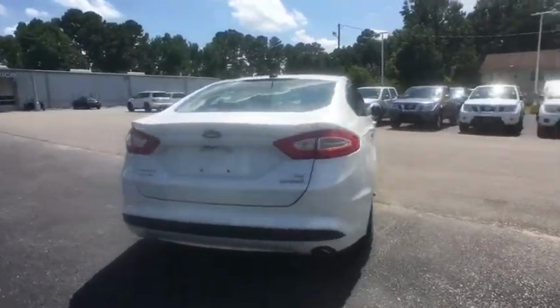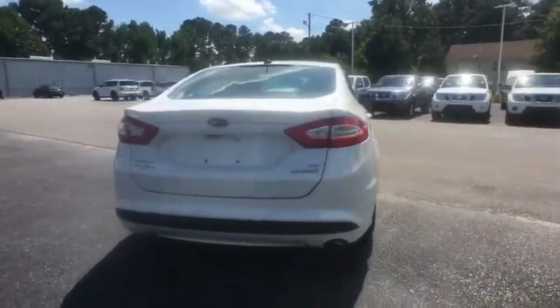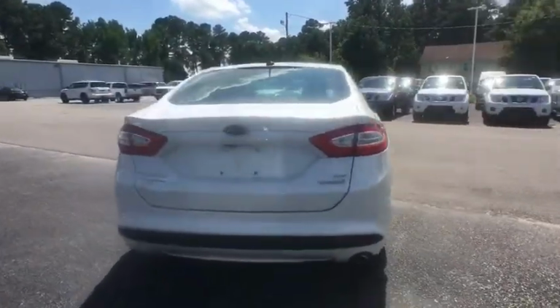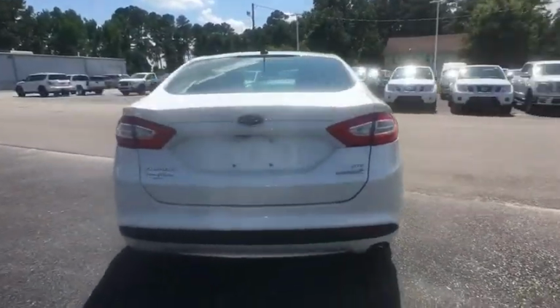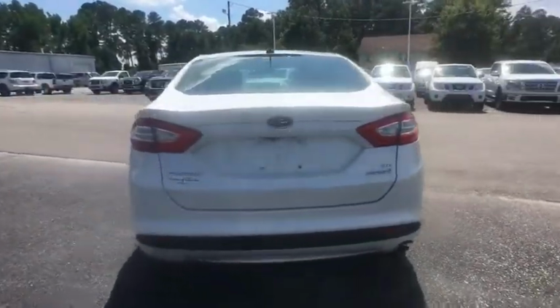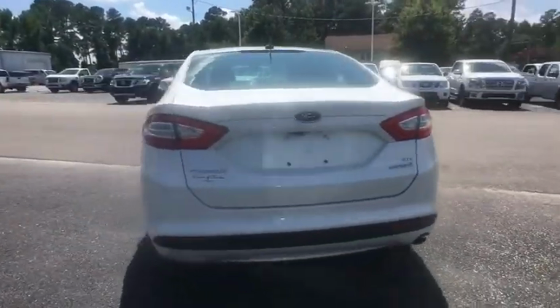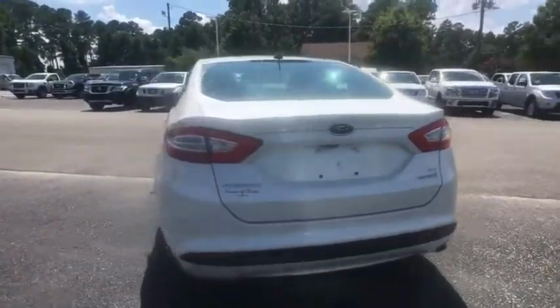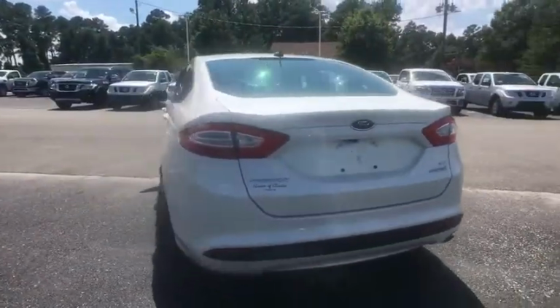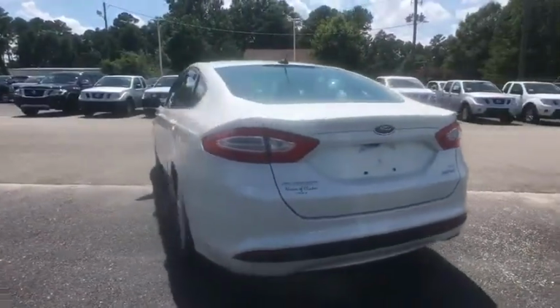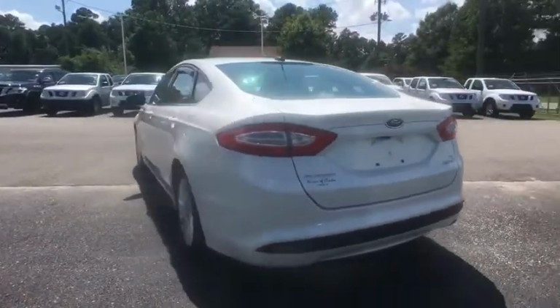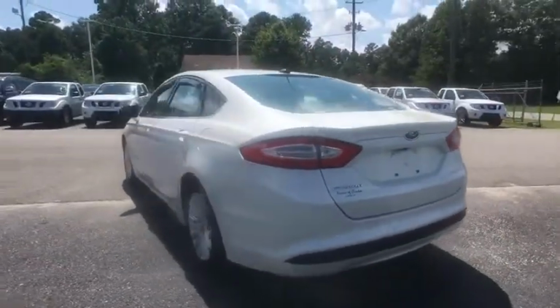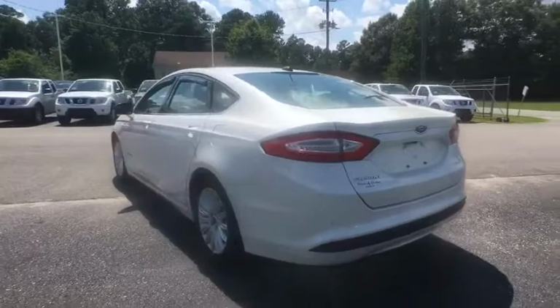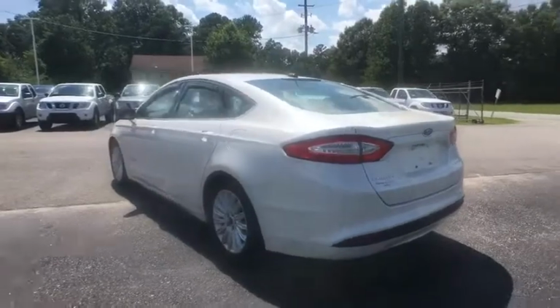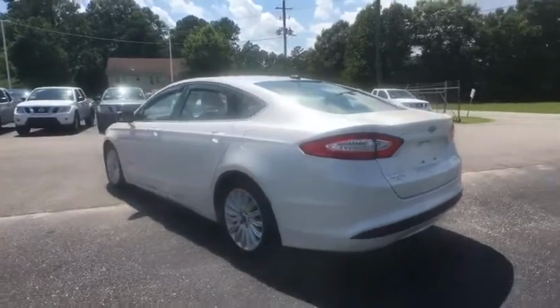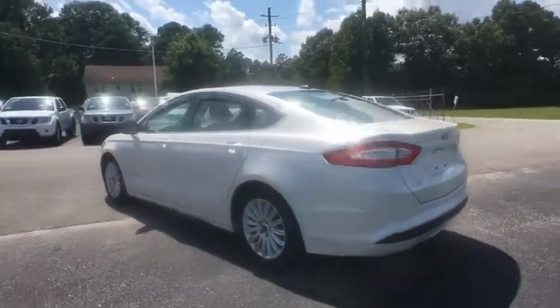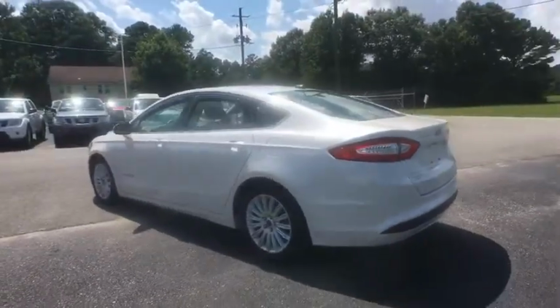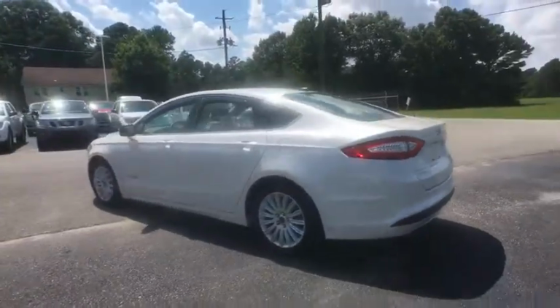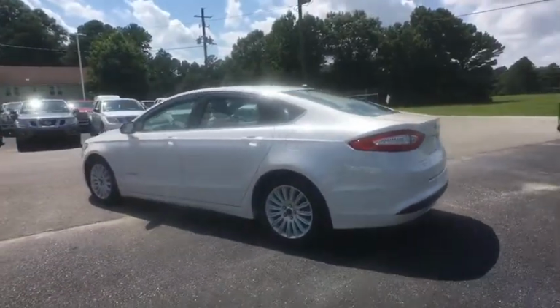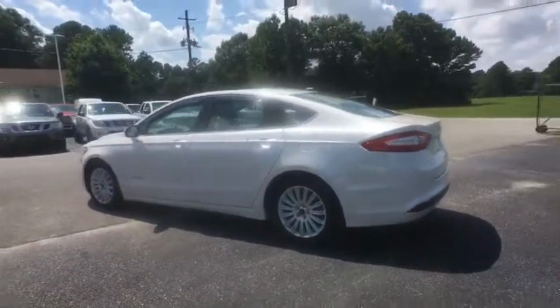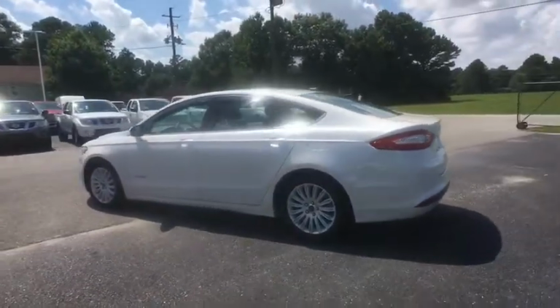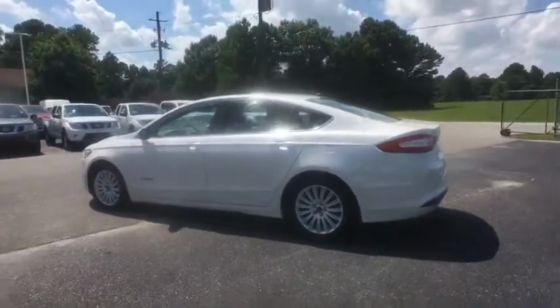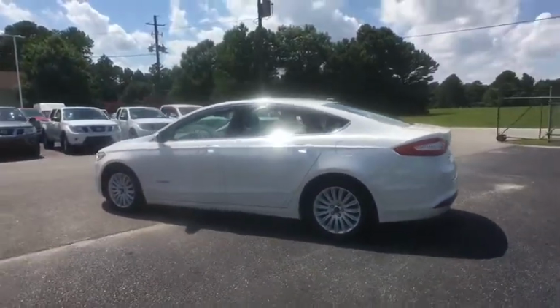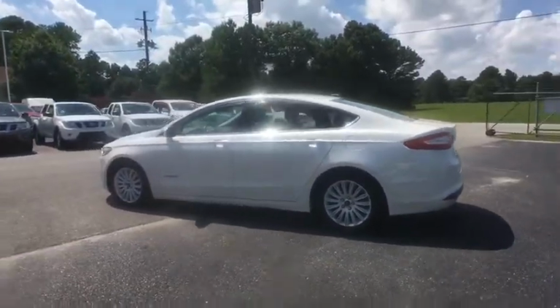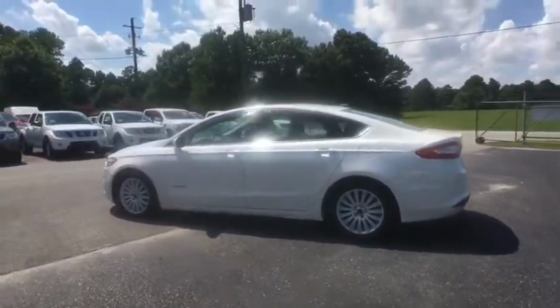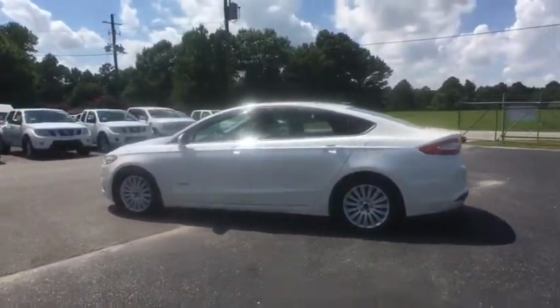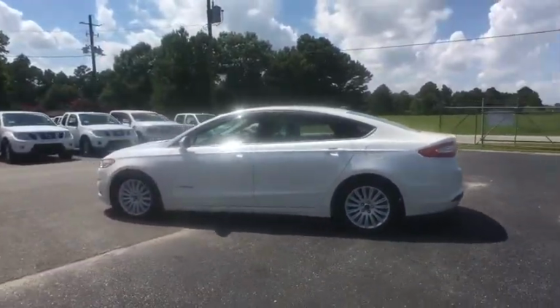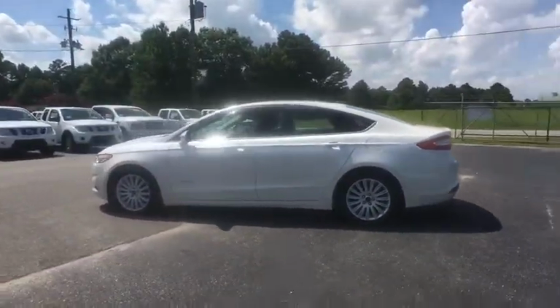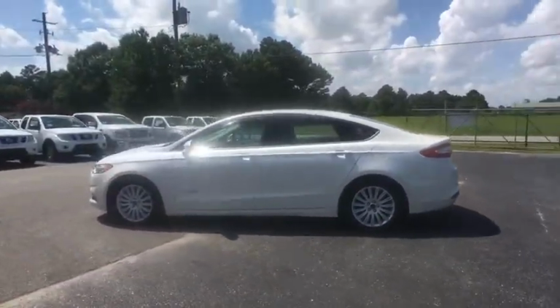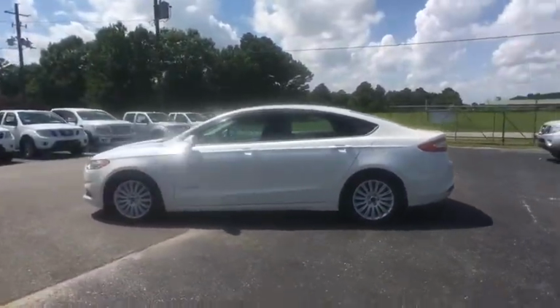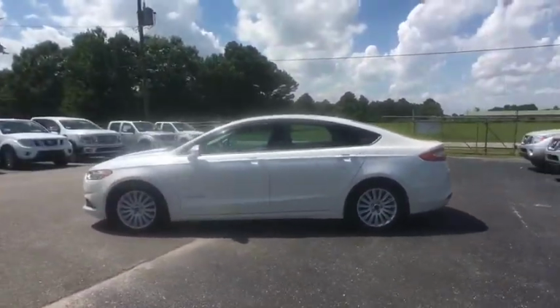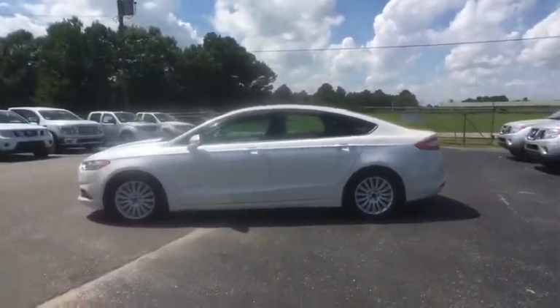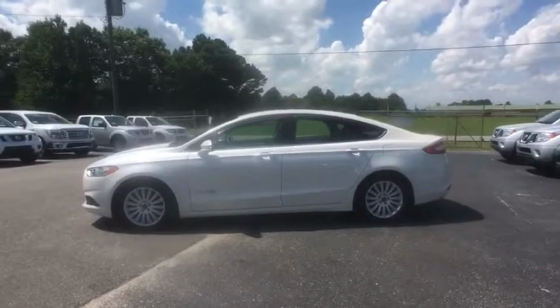Backup camera, low tire pressure warning. This vehicle is Carfax certified one owner and qualifies for the Carfax buyback guarantee.